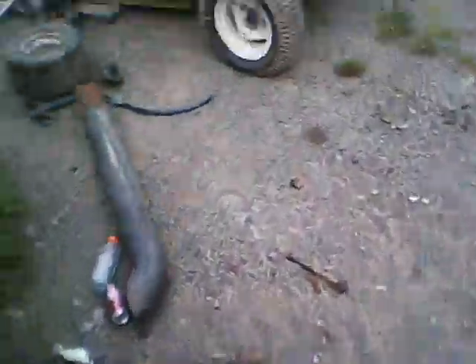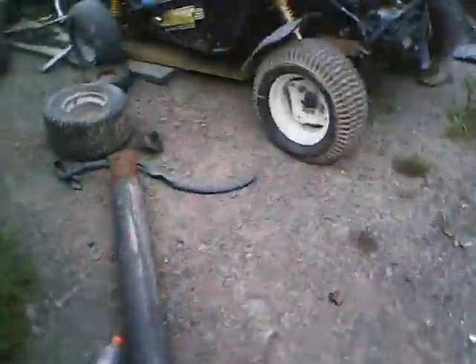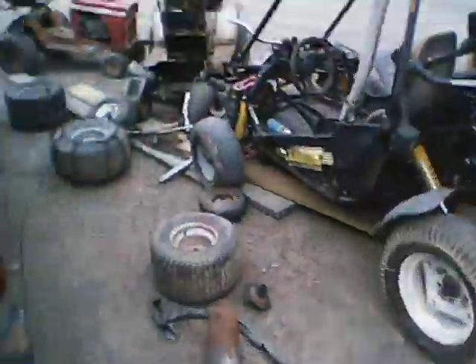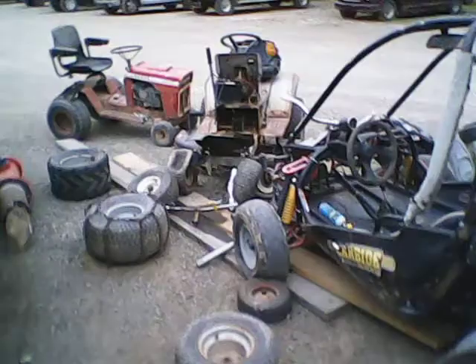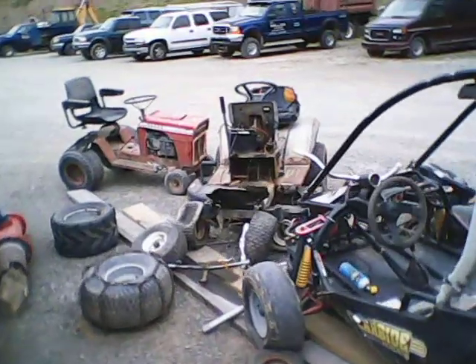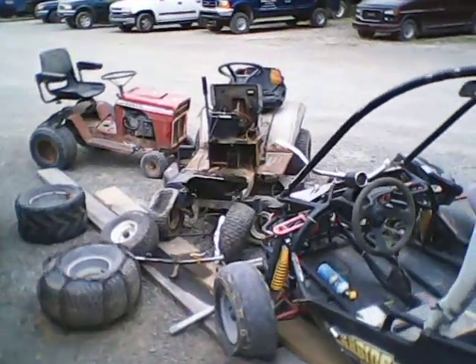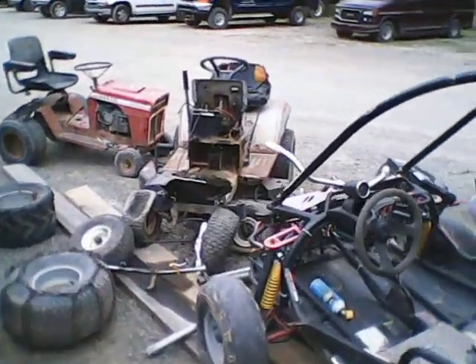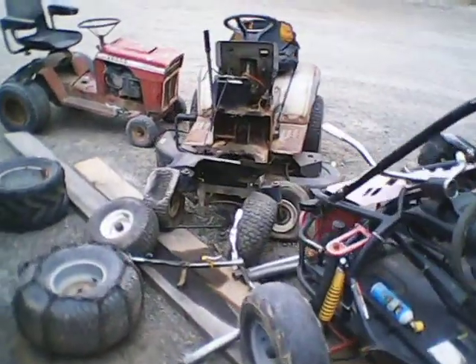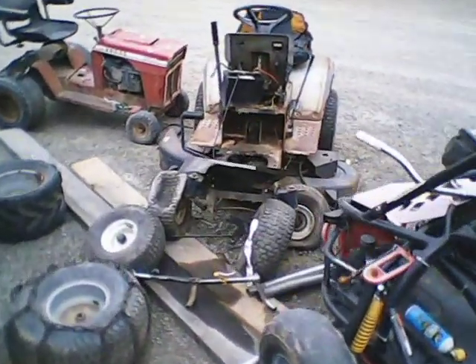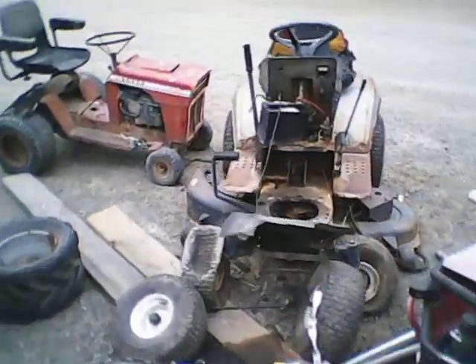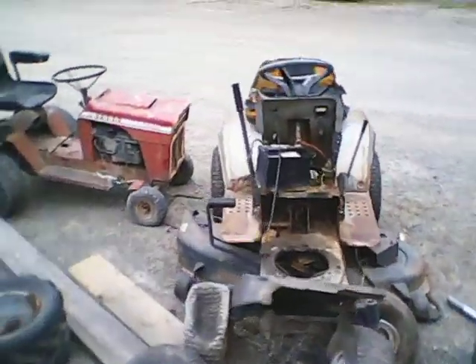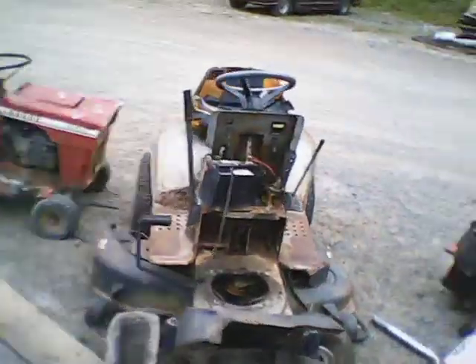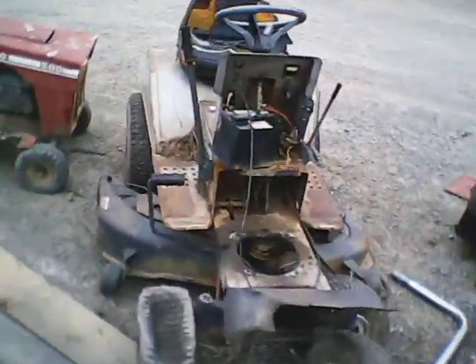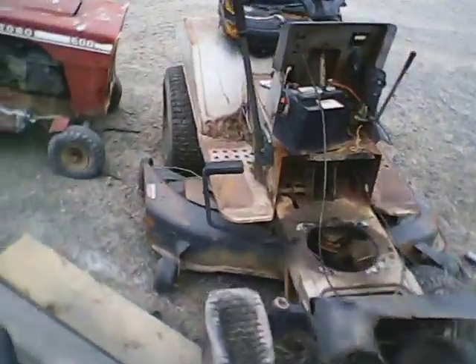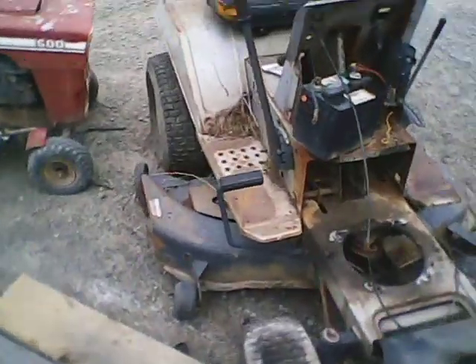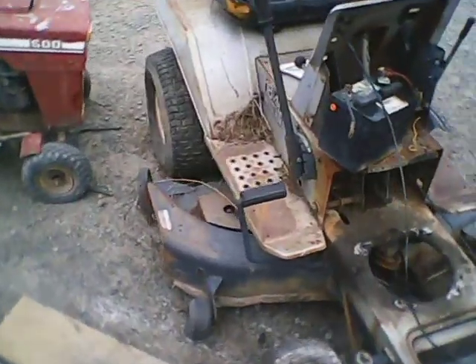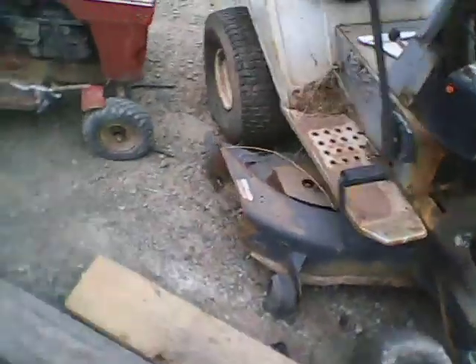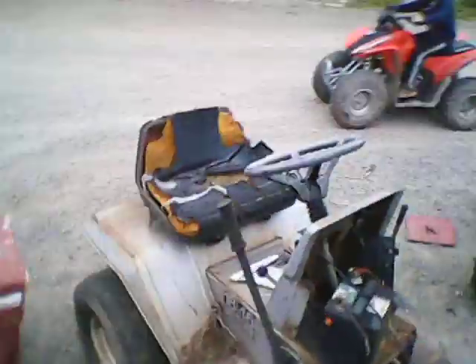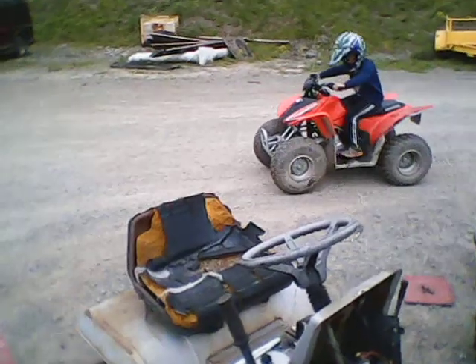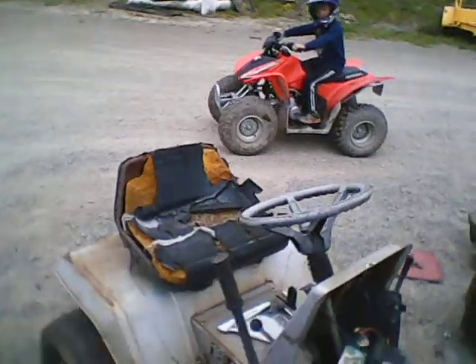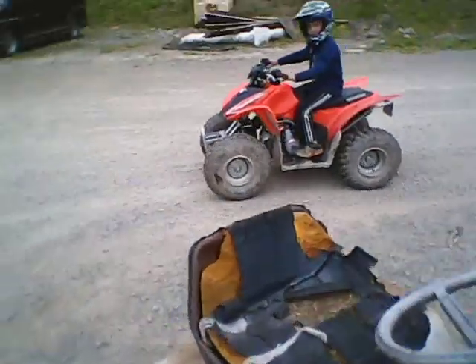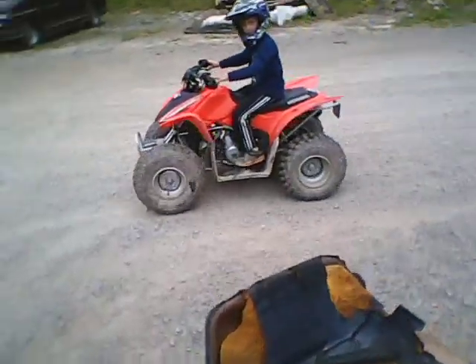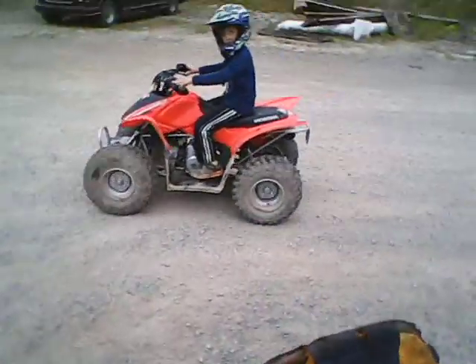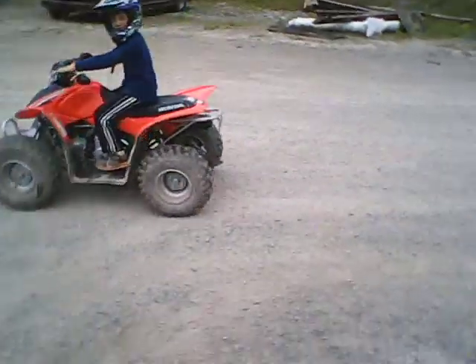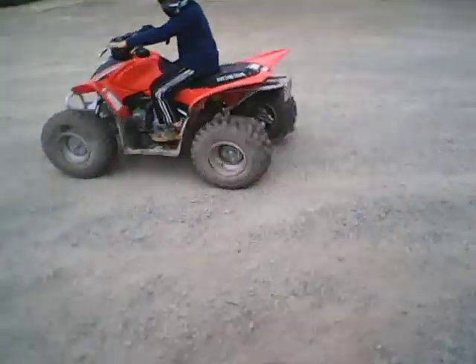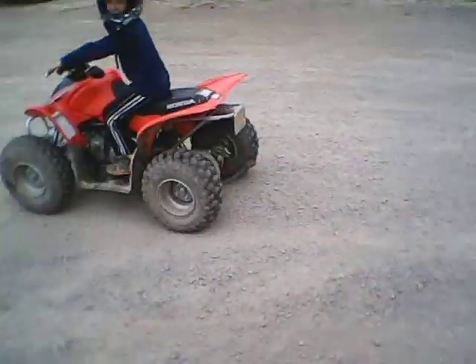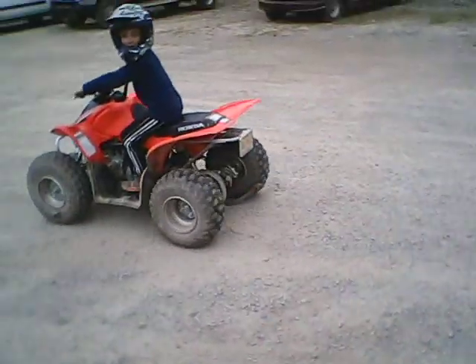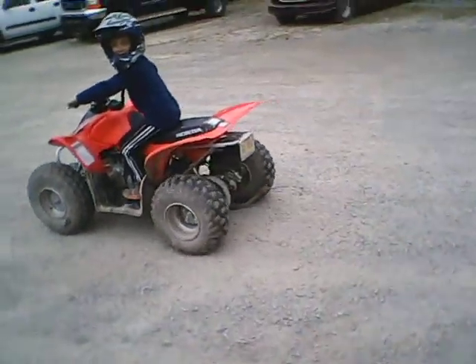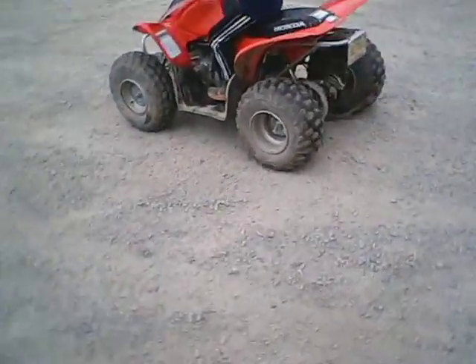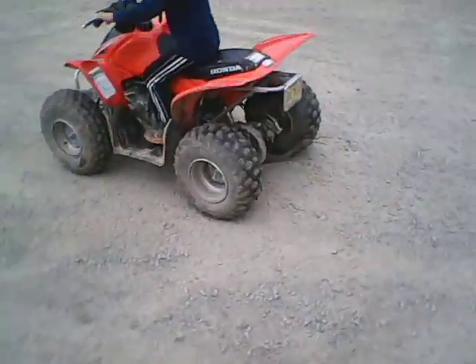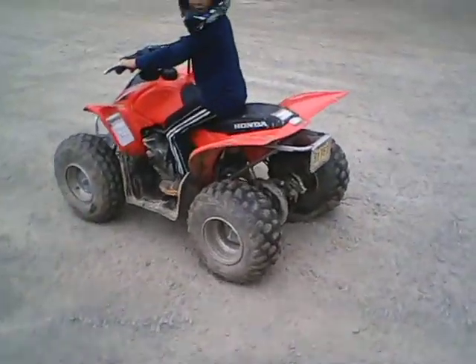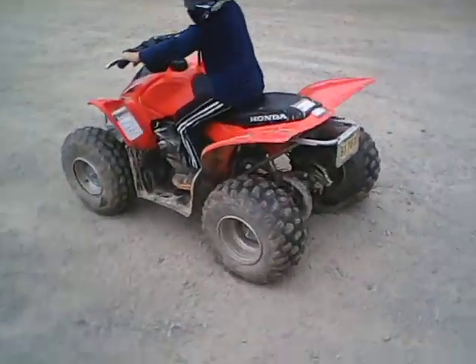I think I'm going to fix that tractor up and do something with it. My little brother got a new quad — showing off his new quad.